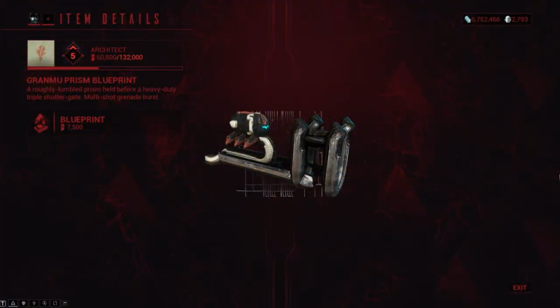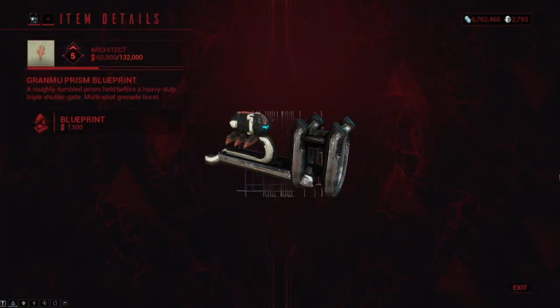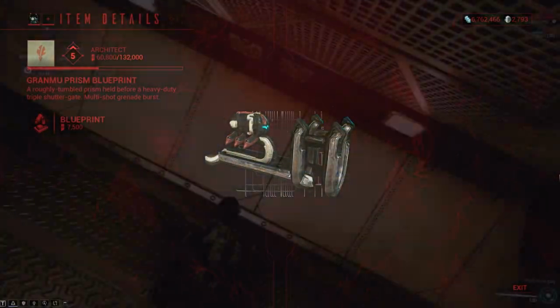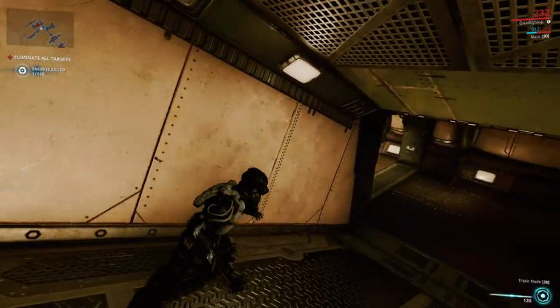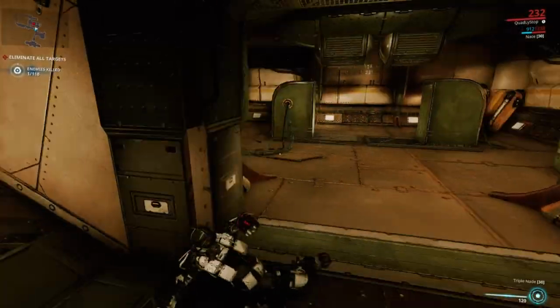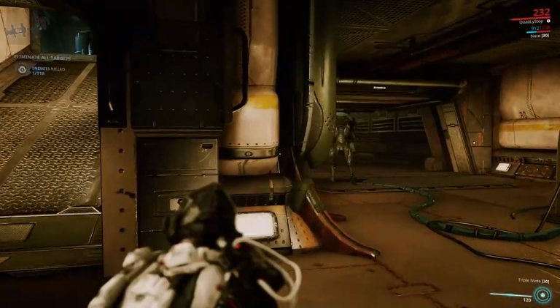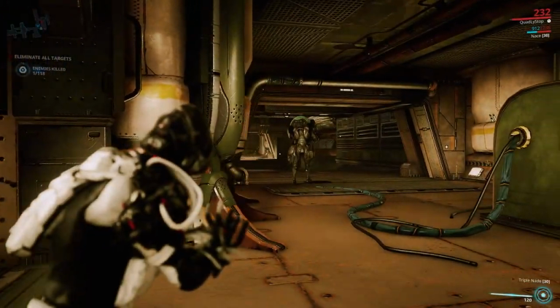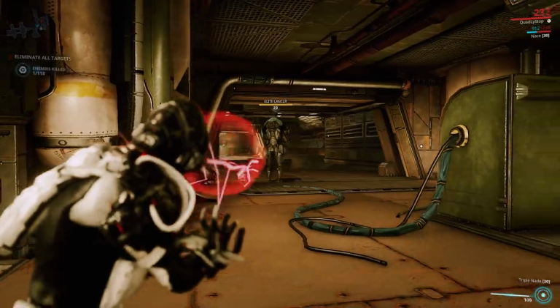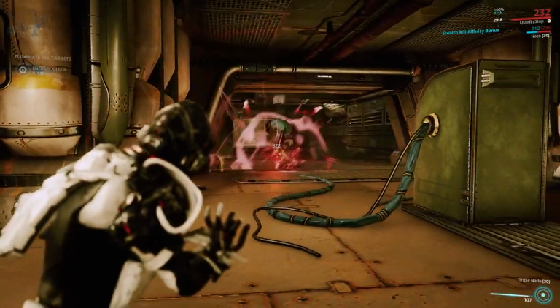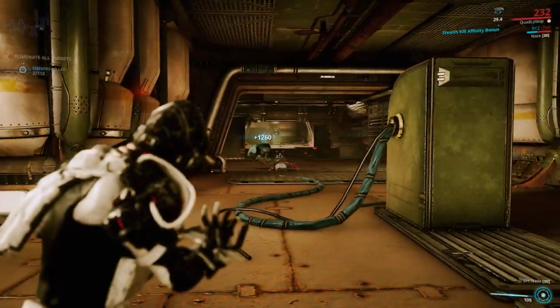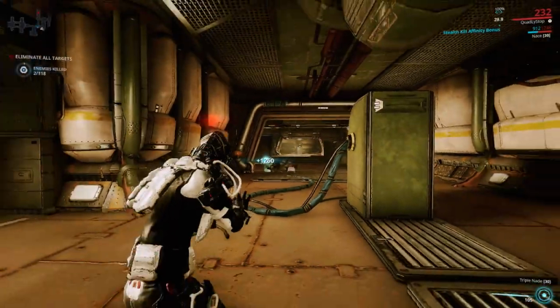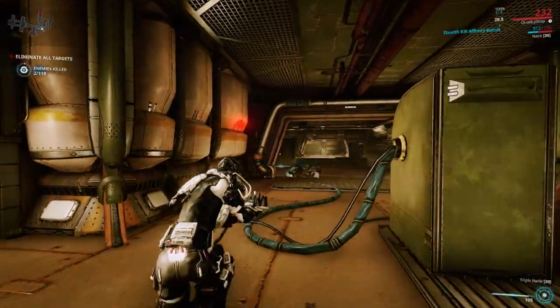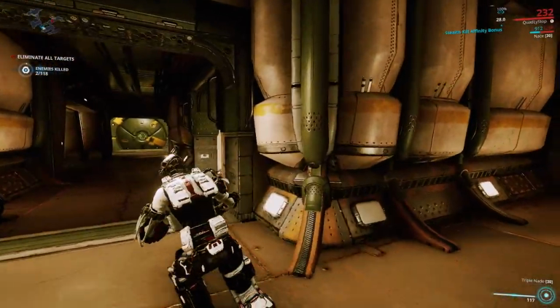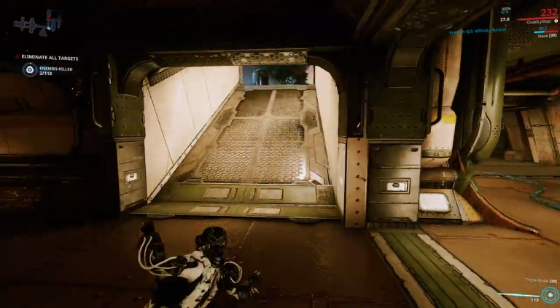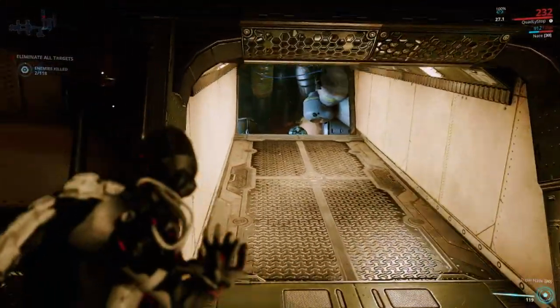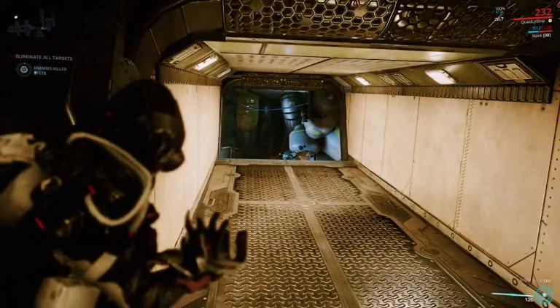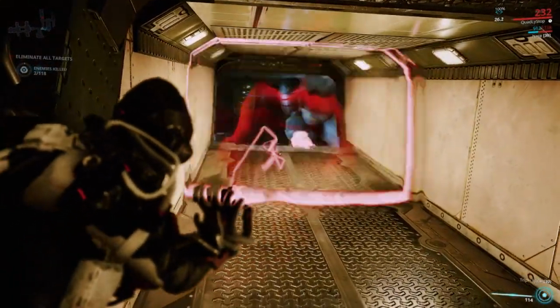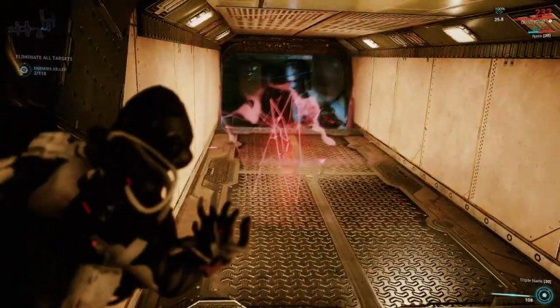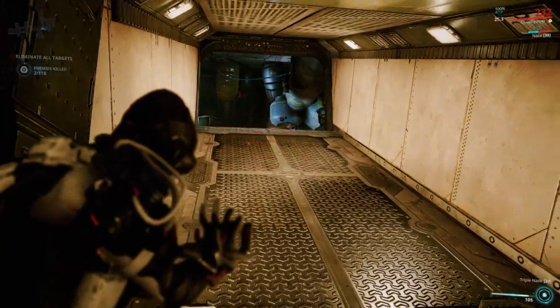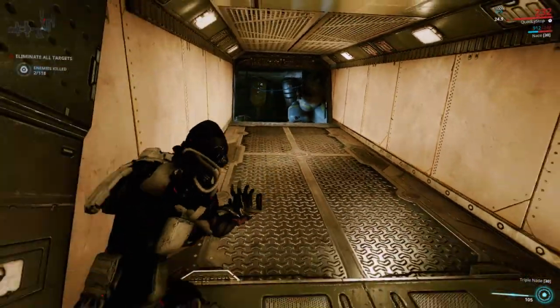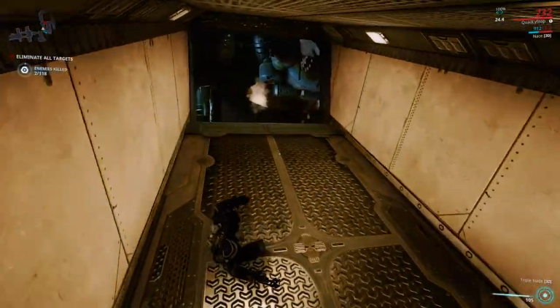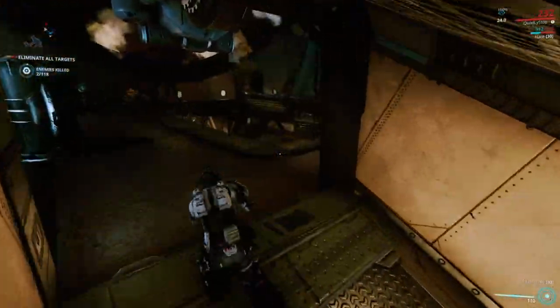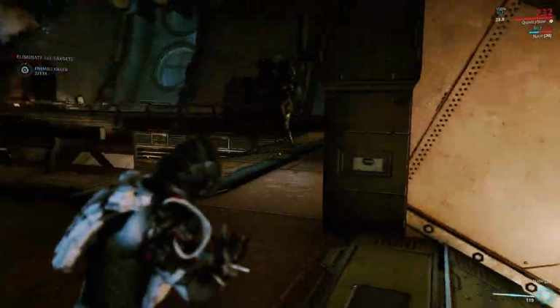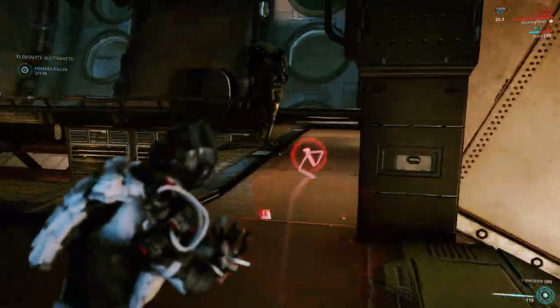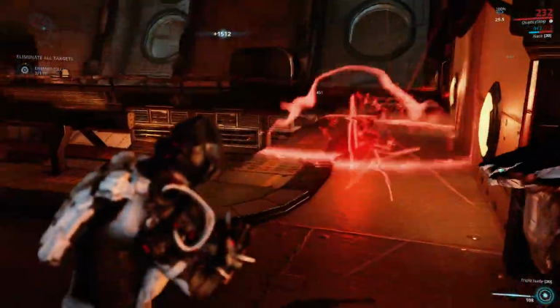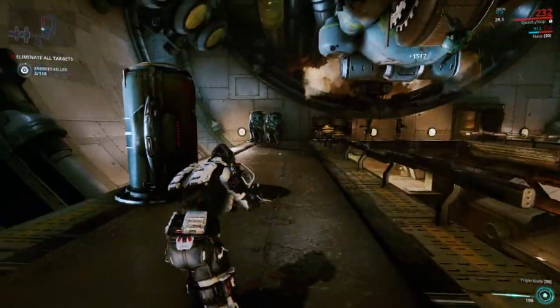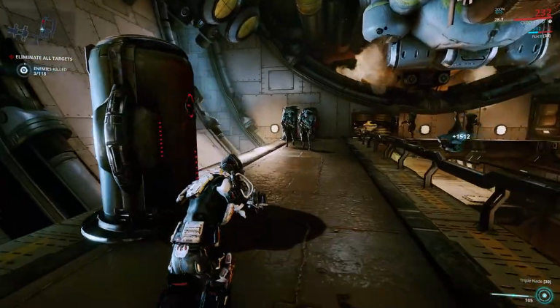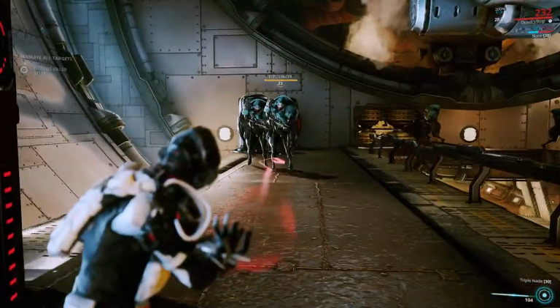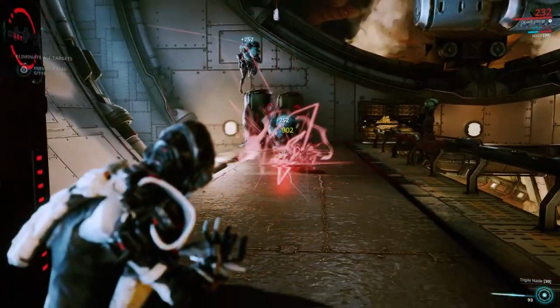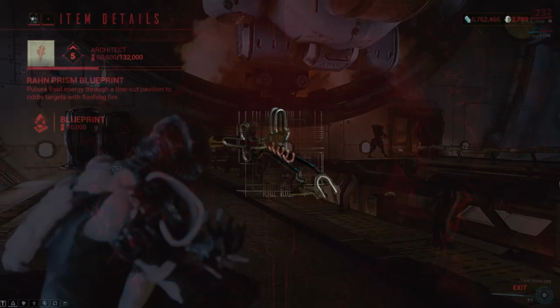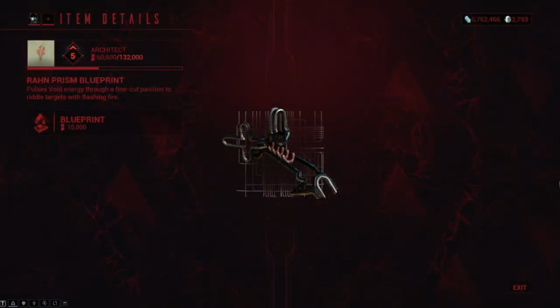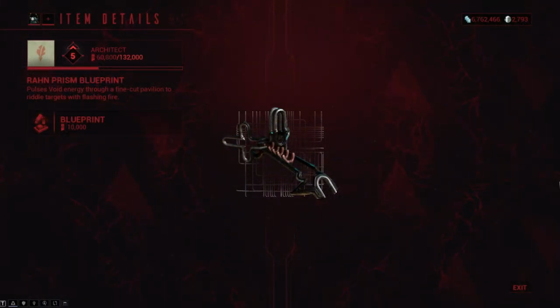The third prism is the Granmu prism. Granmu prism is a three-burst grenade launcher which deals a good amount of damage, but you need to be precise and lead your shots. One burst drains 15 energy with quick energy regen, and it is also great for Eidolon hunts.